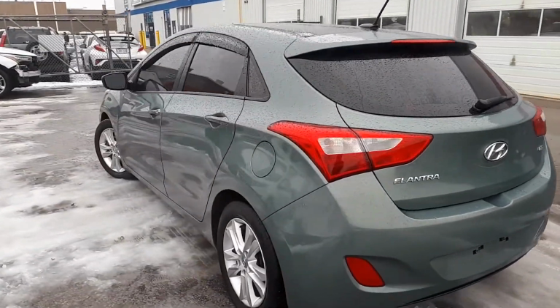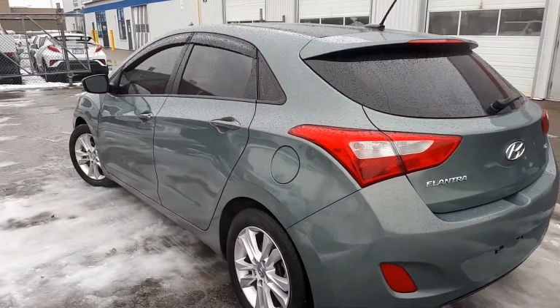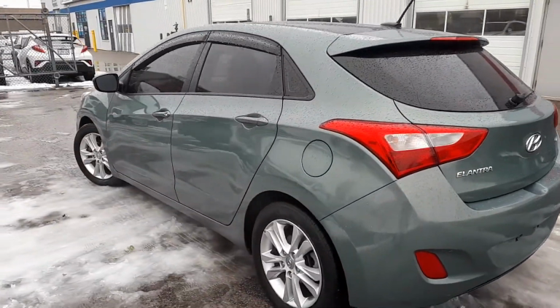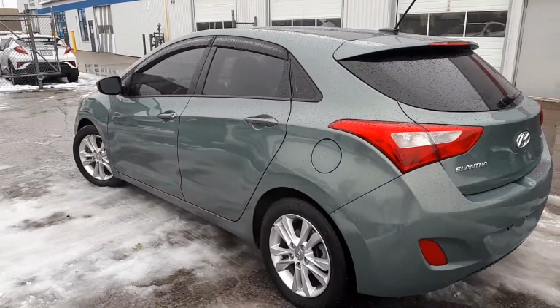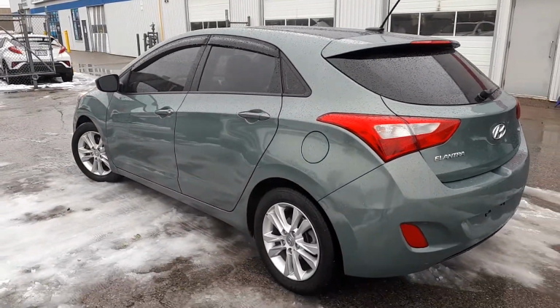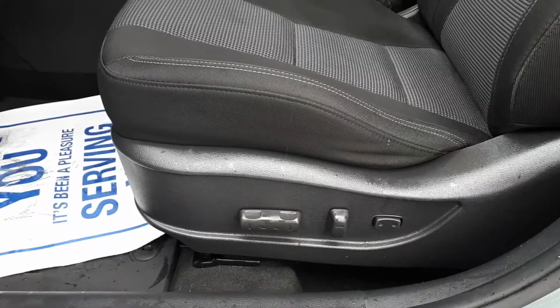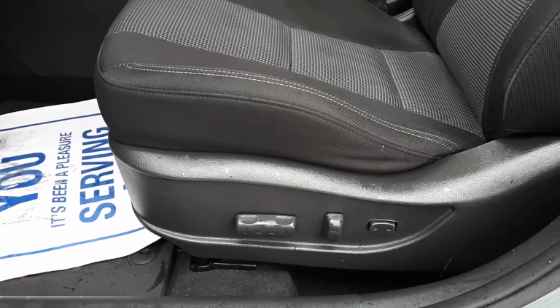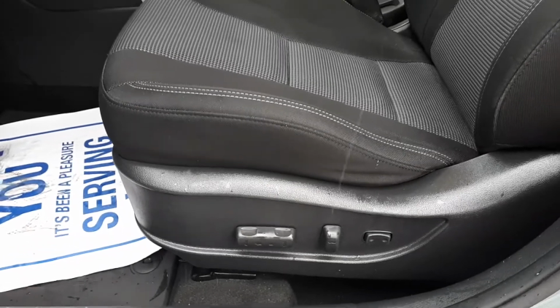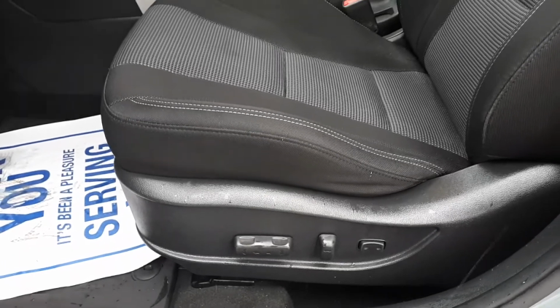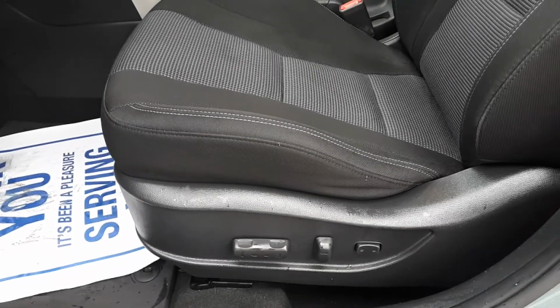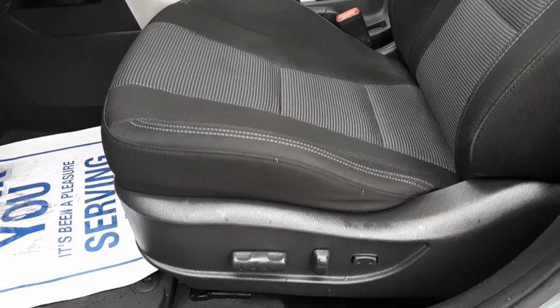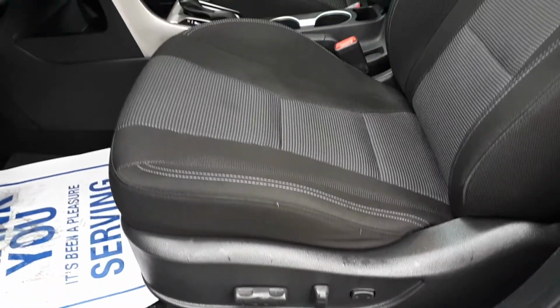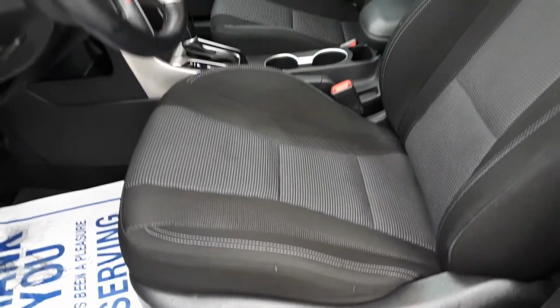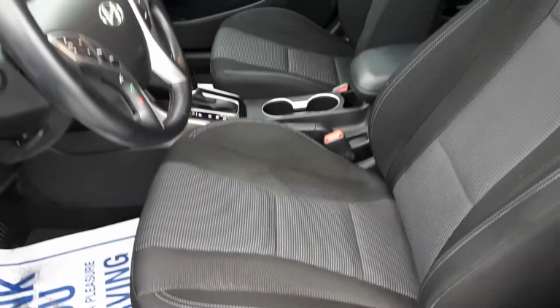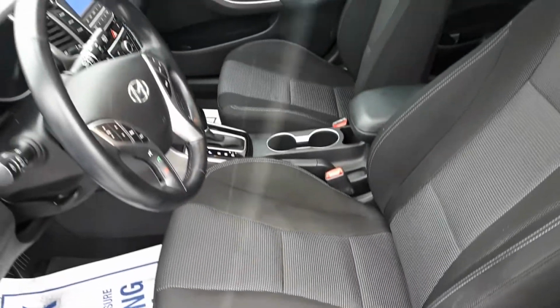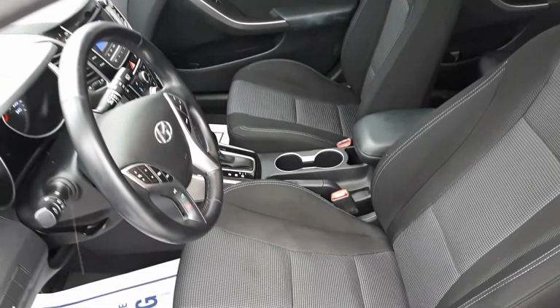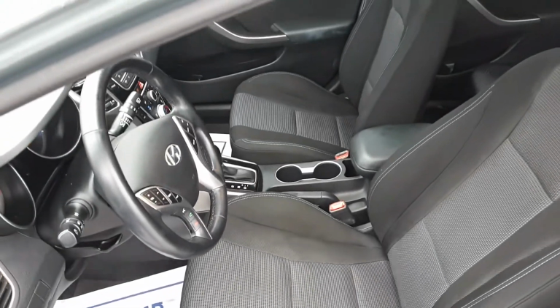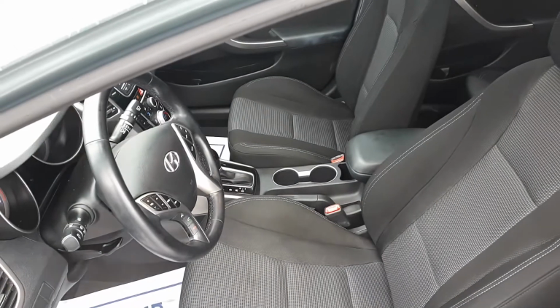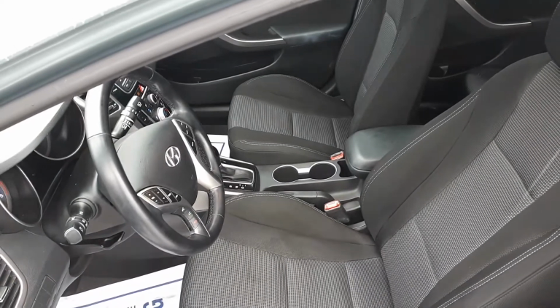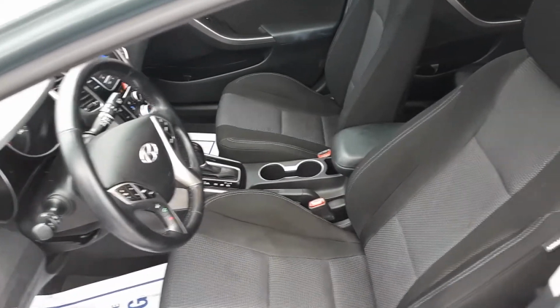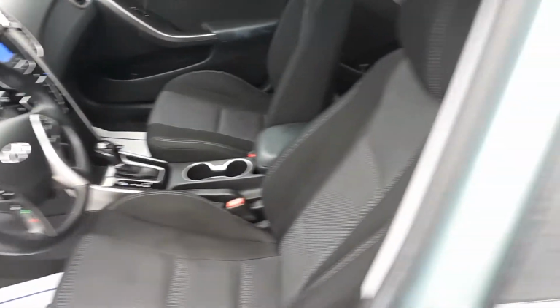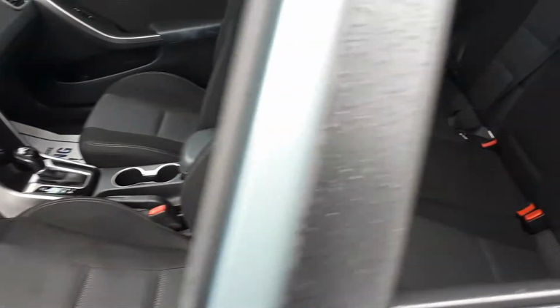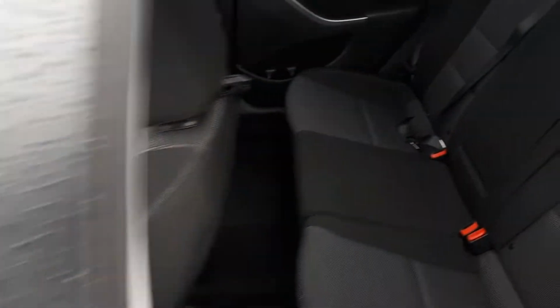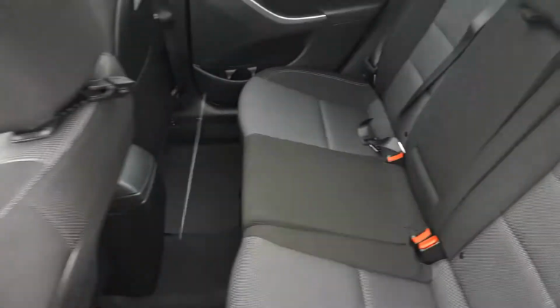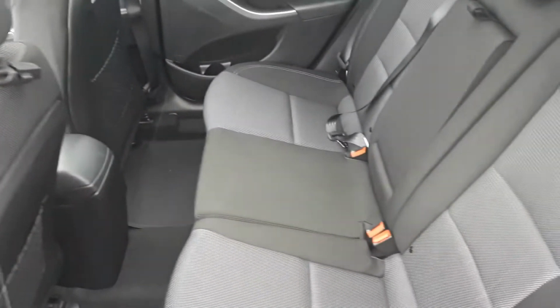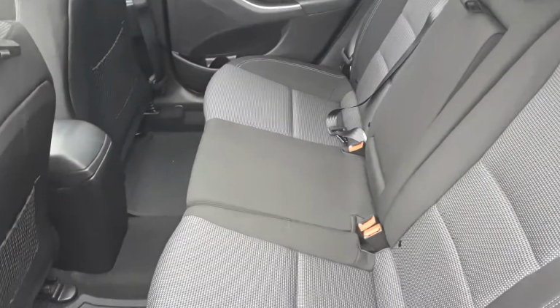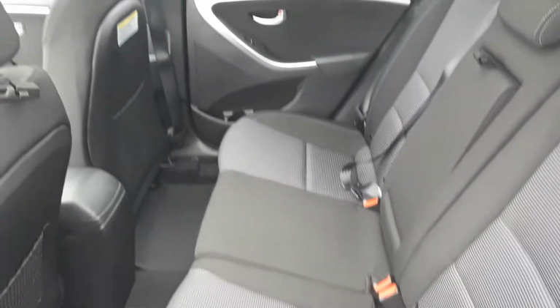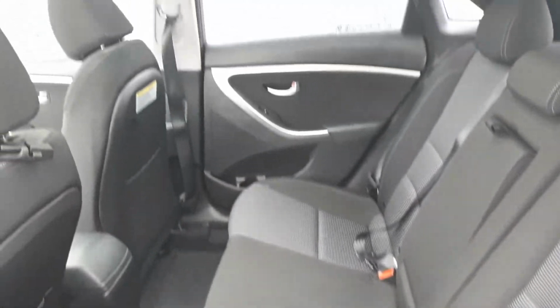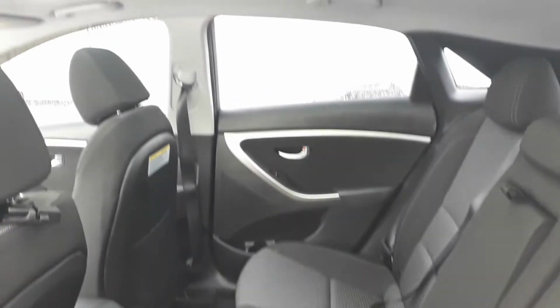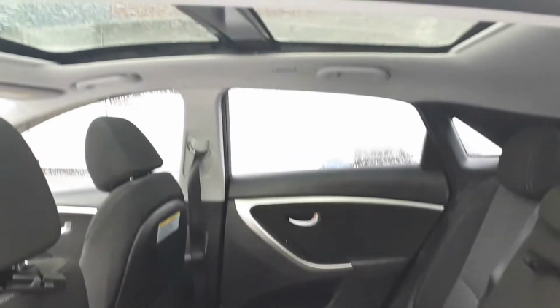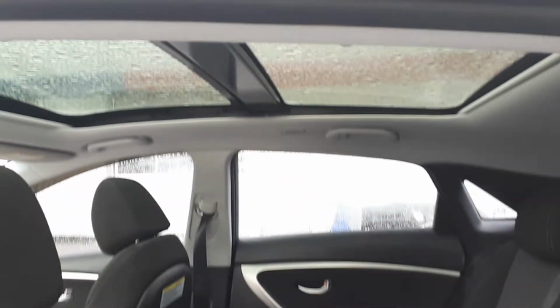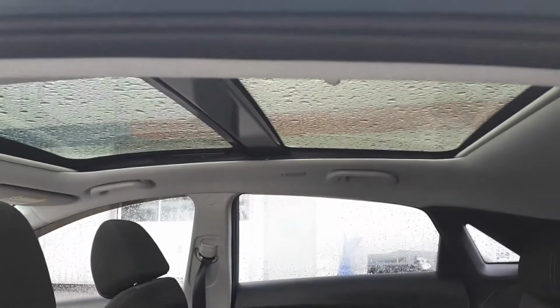Now let's take a look at some of the features inside. This vehicle has power seating and lumbar support and can seat up to five passengers, with two seats in the front and an additional three seats in the rear. Plus it has dual sunroofs up top.